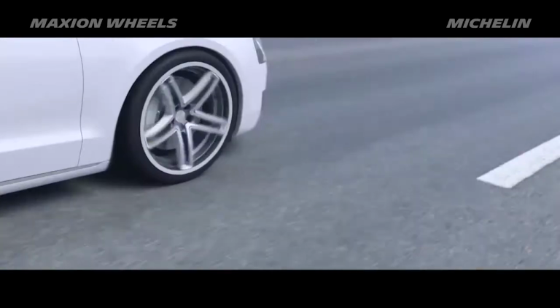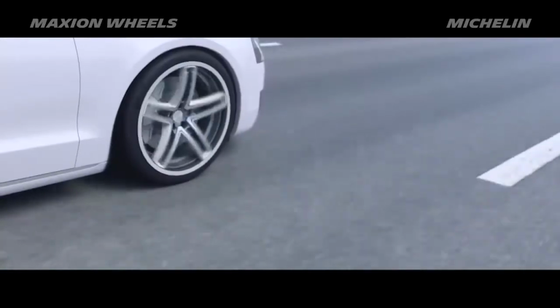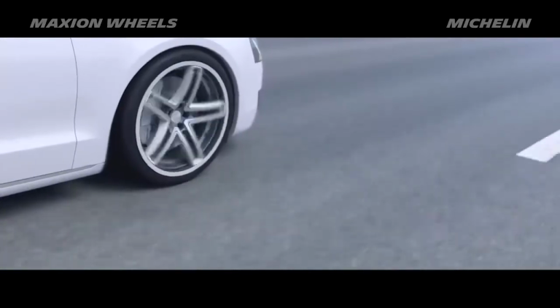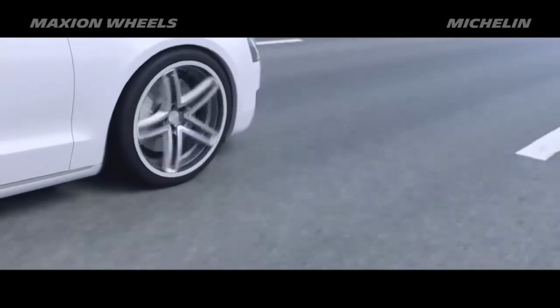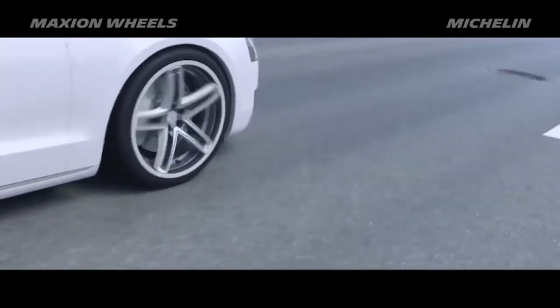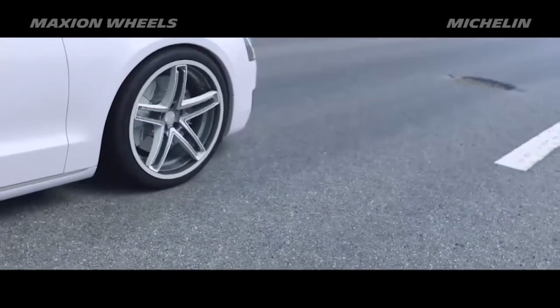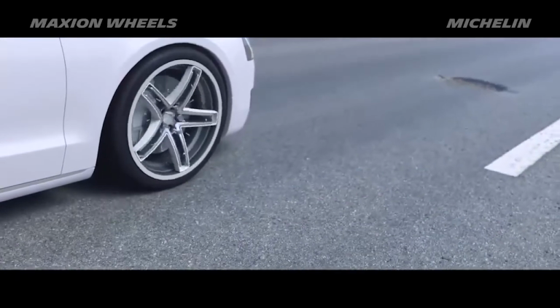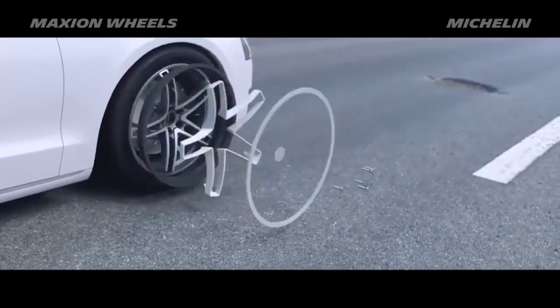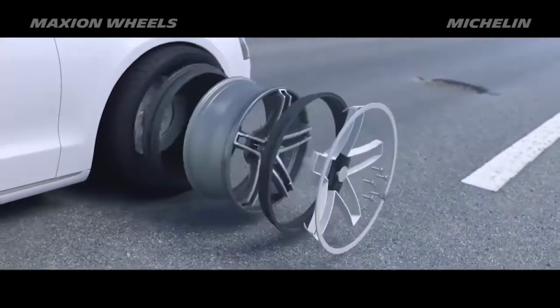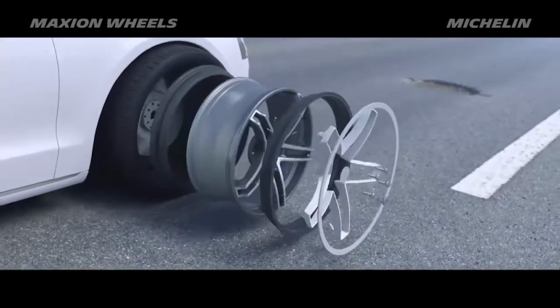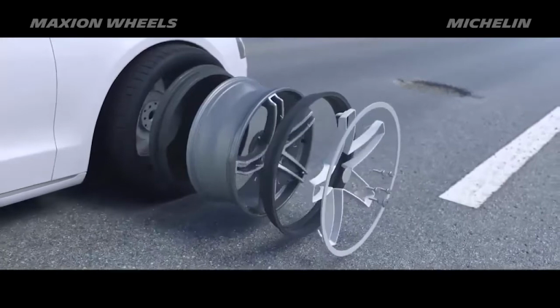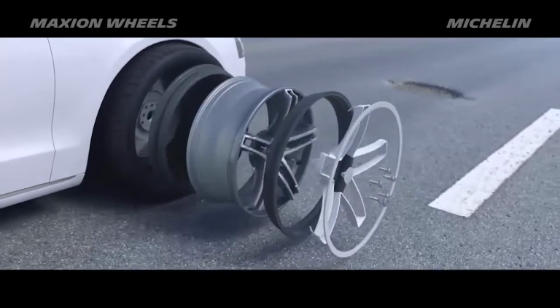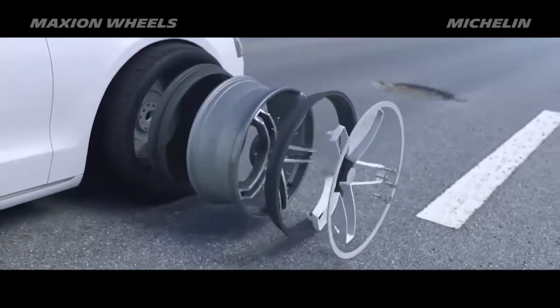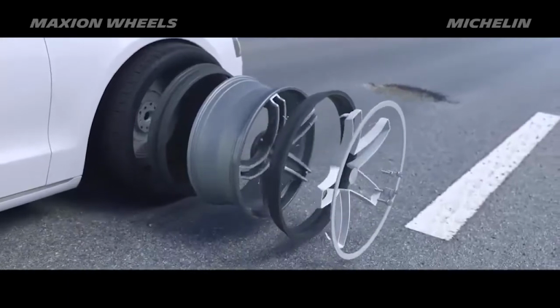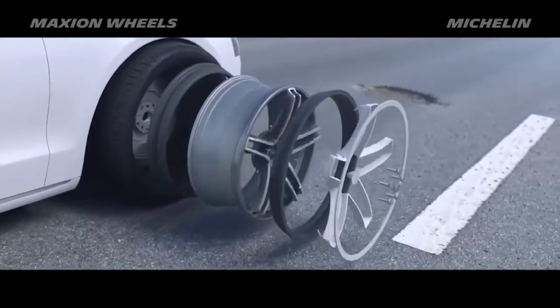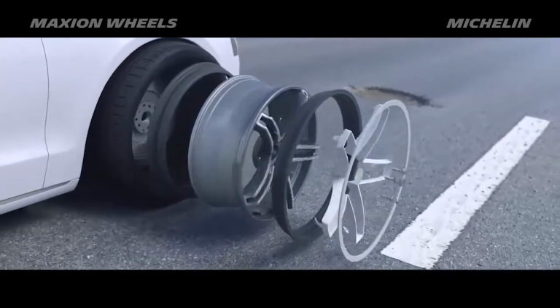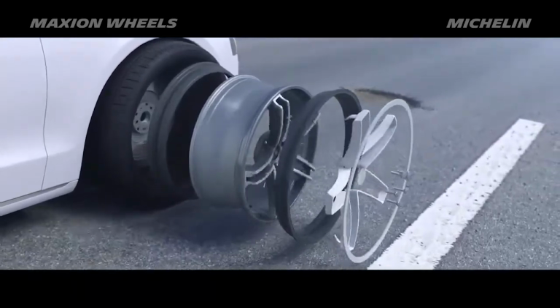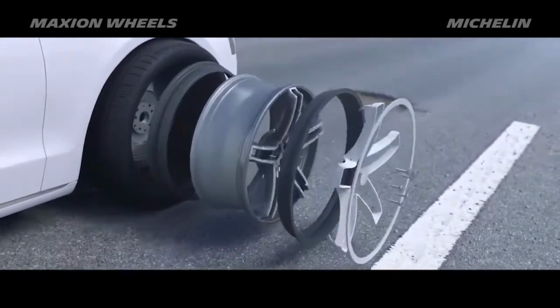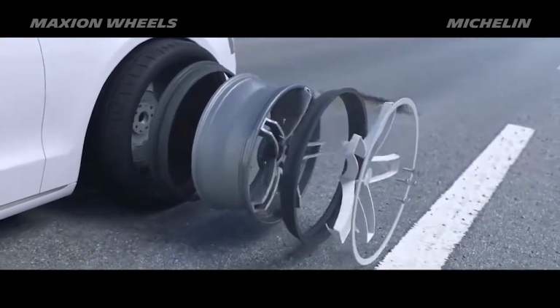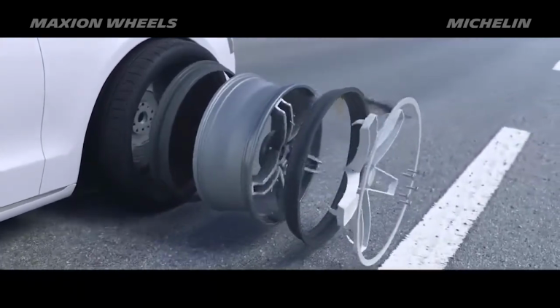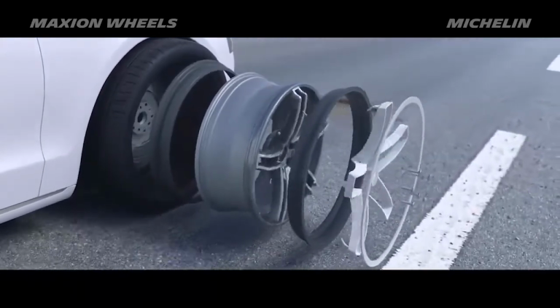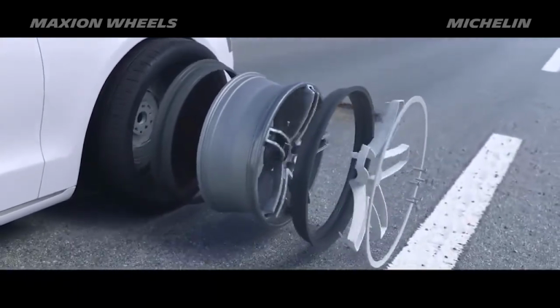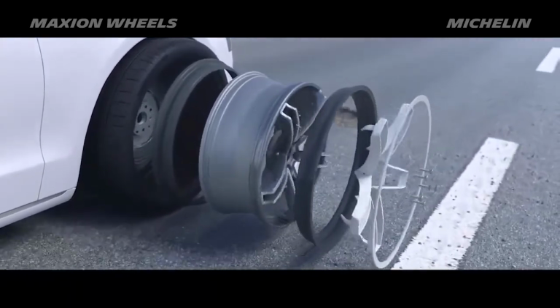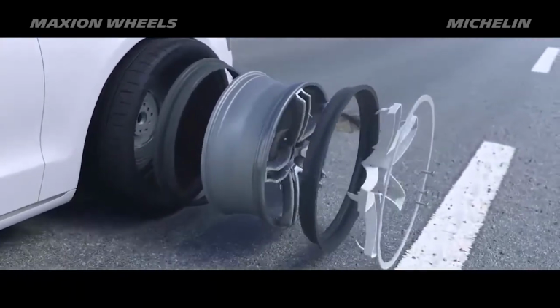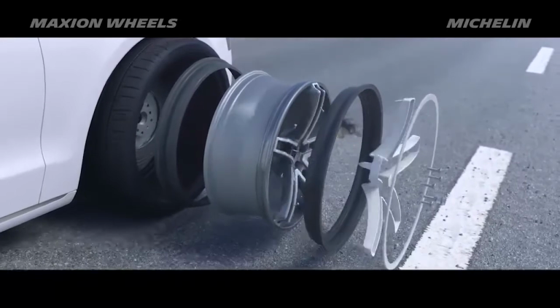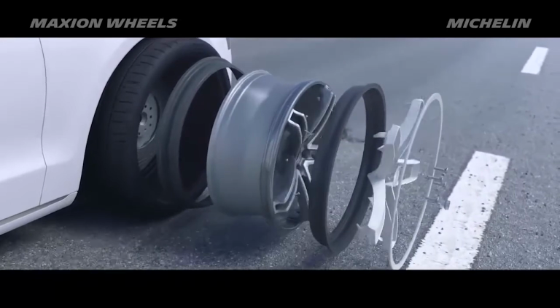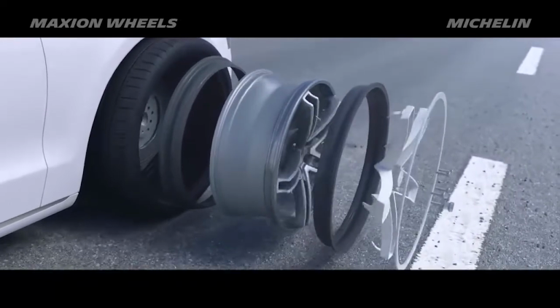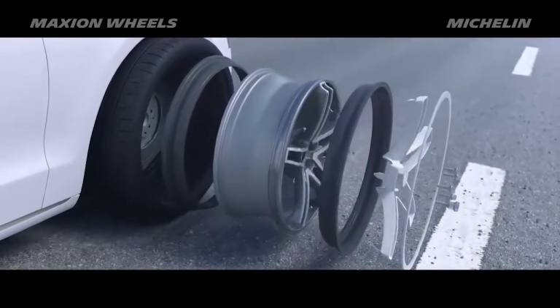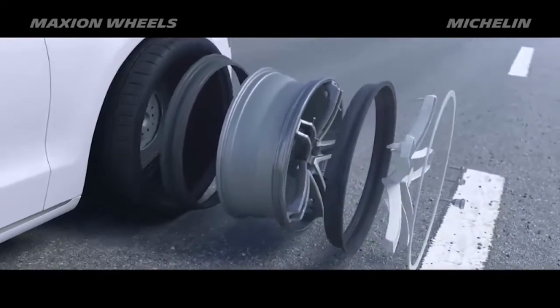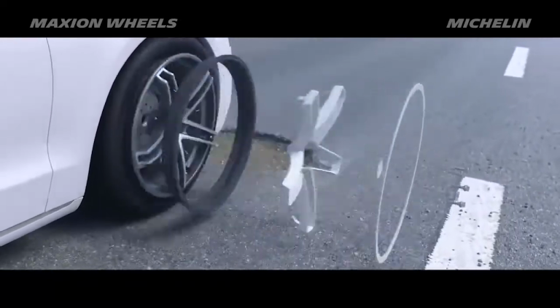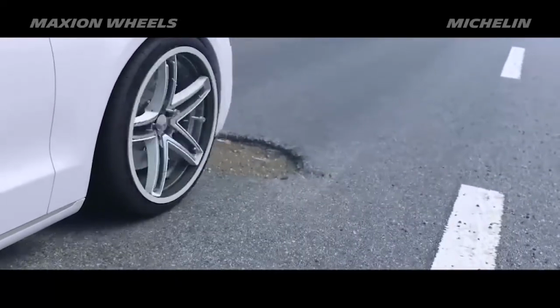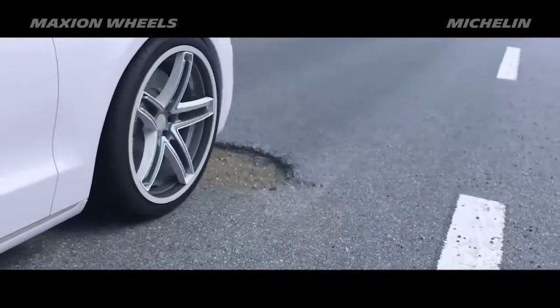The flexible wheel combines an aluminum wheel body, two rubber flanges, and optional wheel cover inserts for aesthetic purposes. Like any other wheel, it's compatible with all tires available on the market.